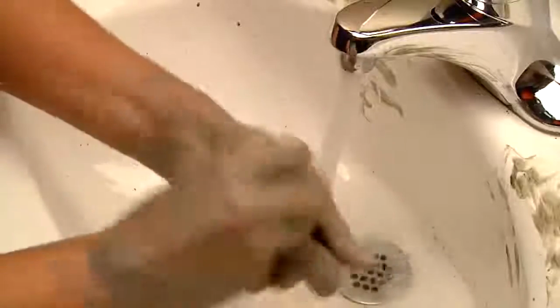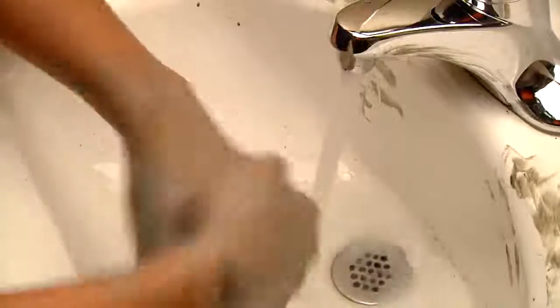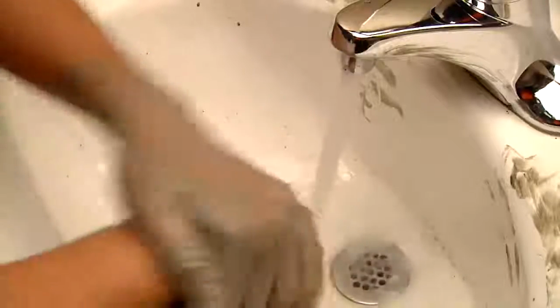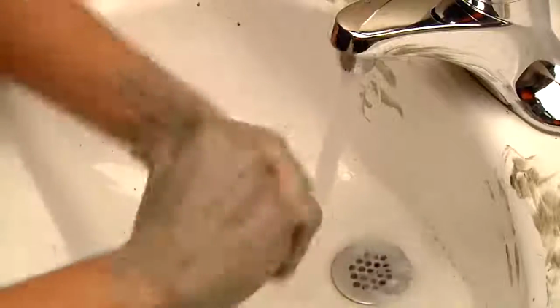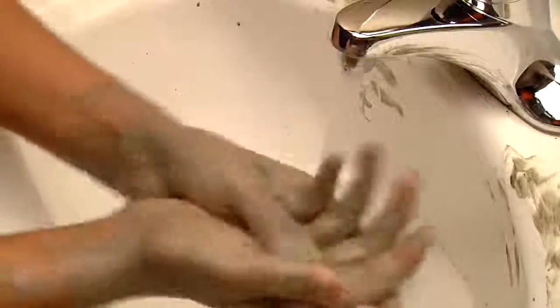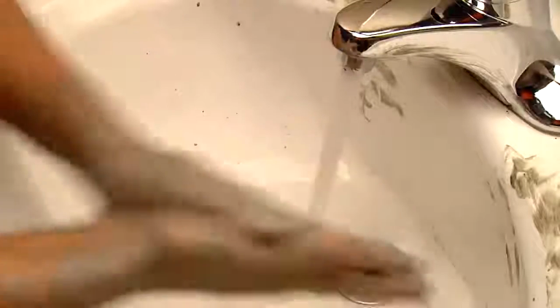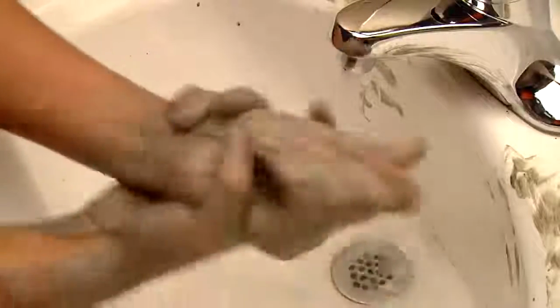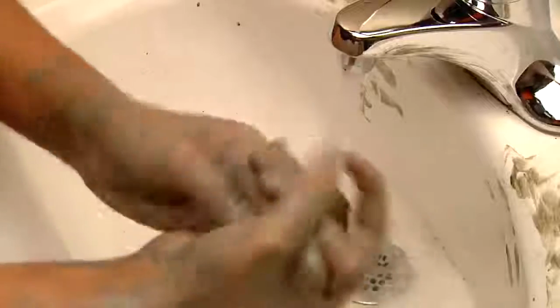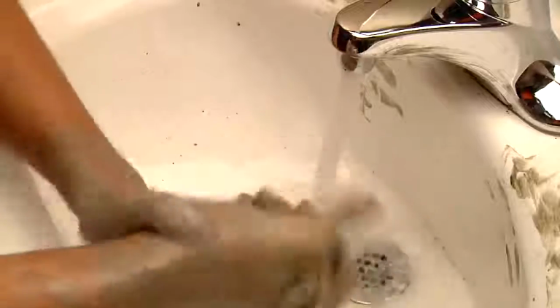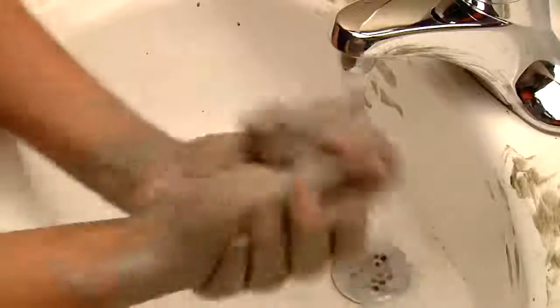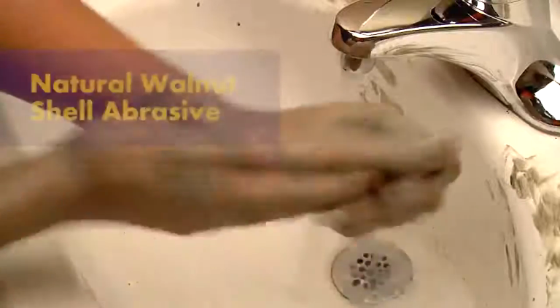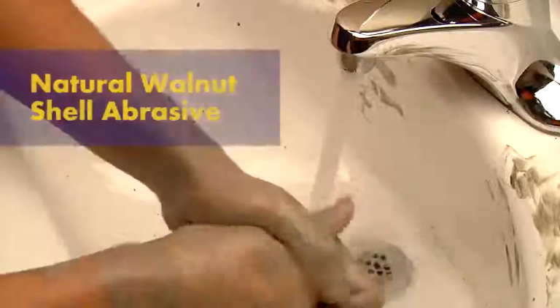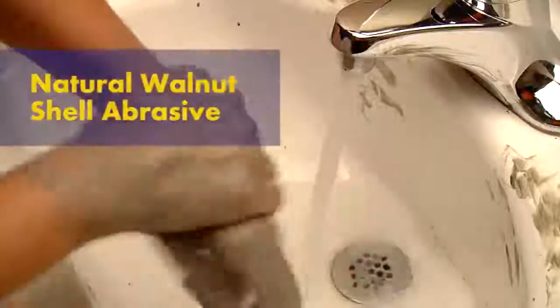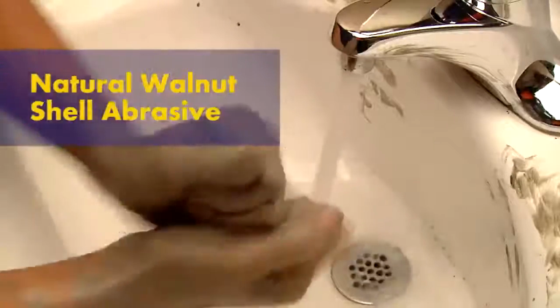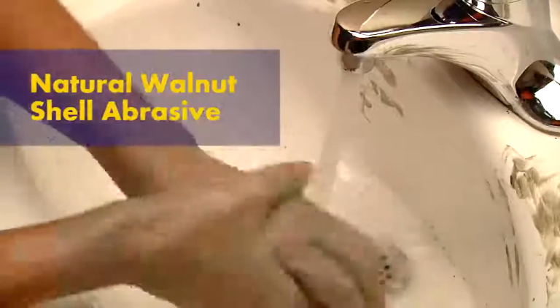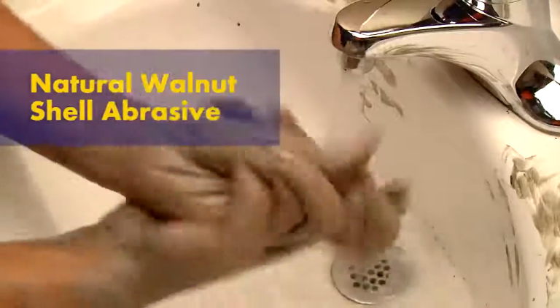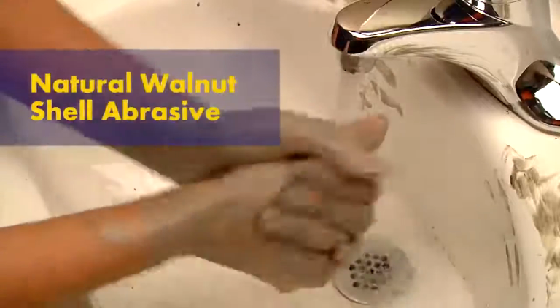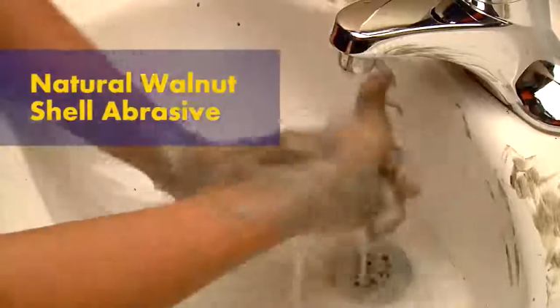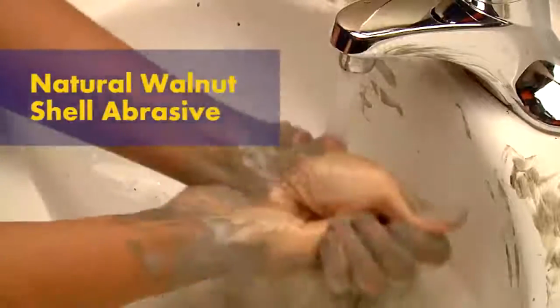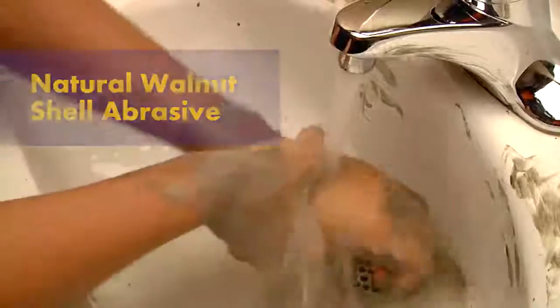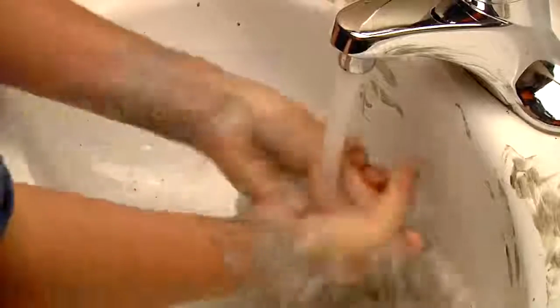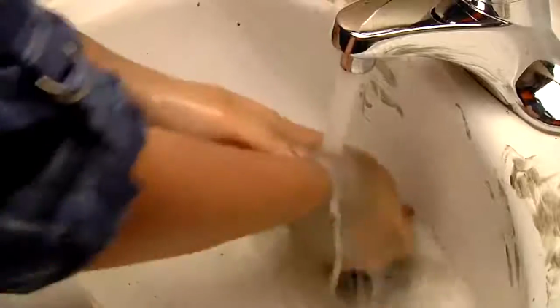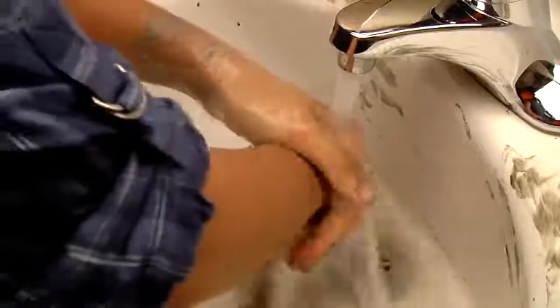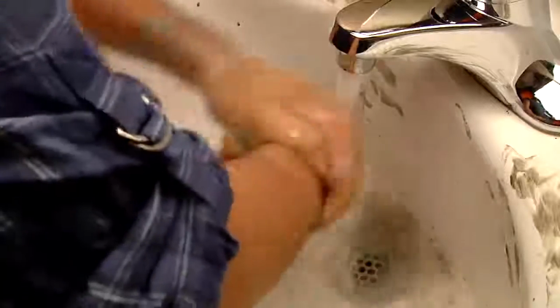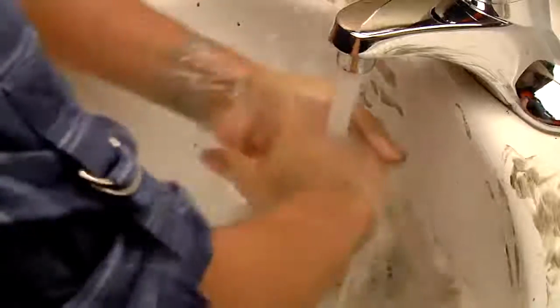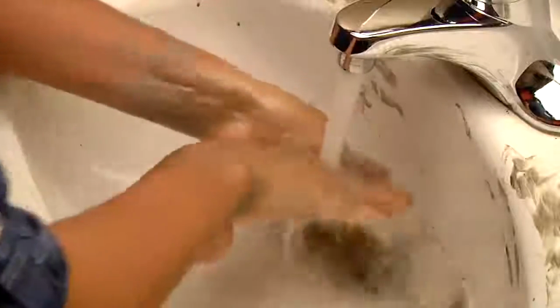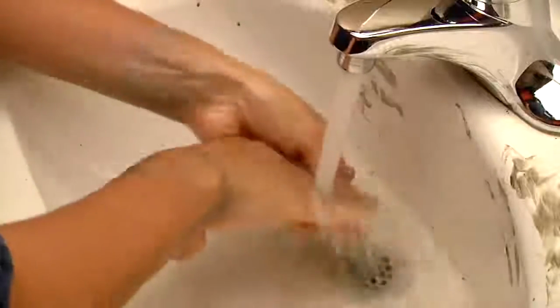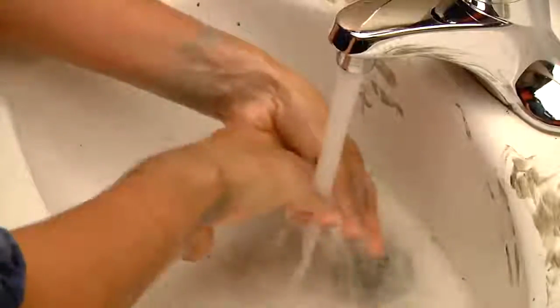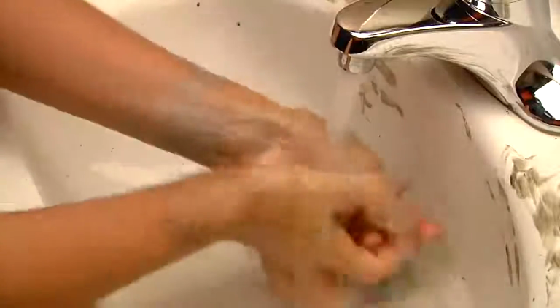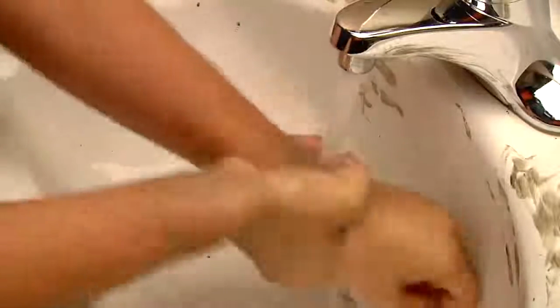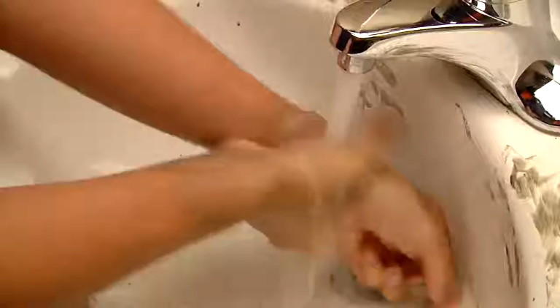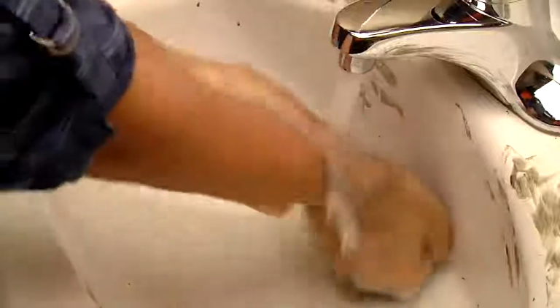Now scrub the hands all over really well — get into every spot. Look how it's getting all the grime out. It has ground up walnut shells to really get into the pores to remove dirt and grime. By the way, the shells will not clog your drains either.